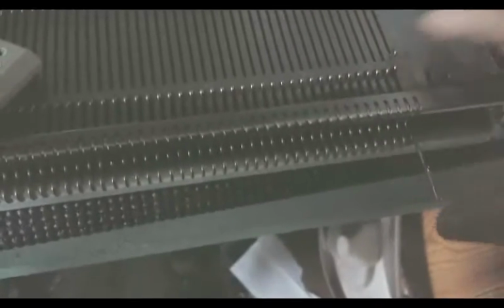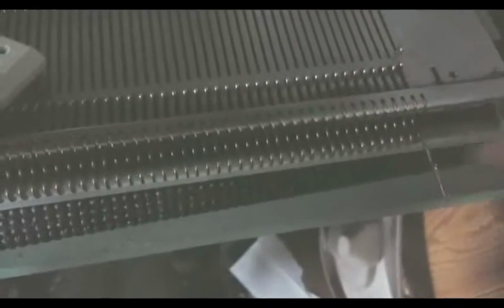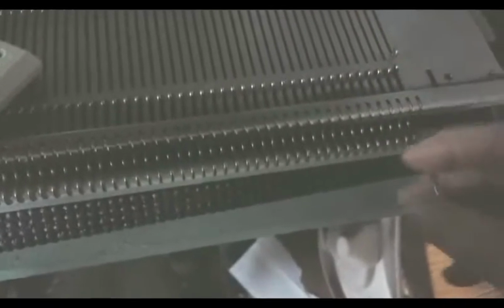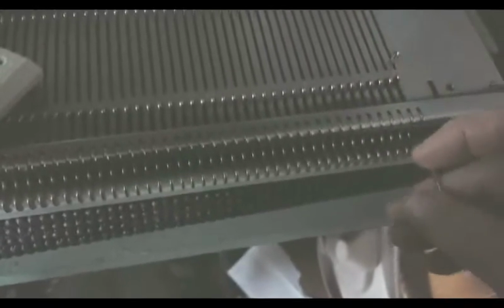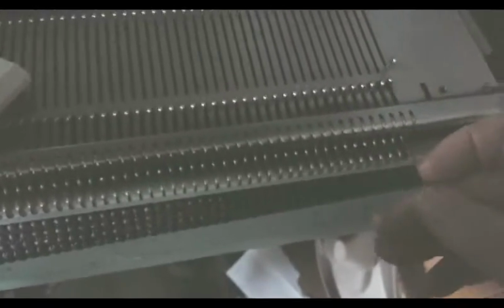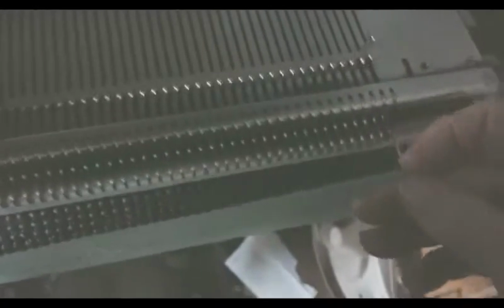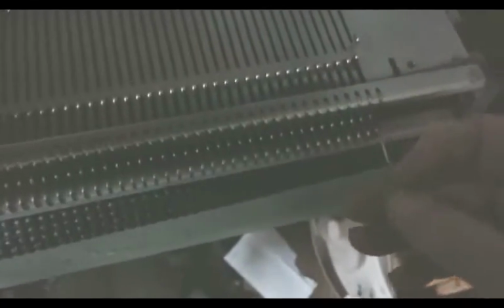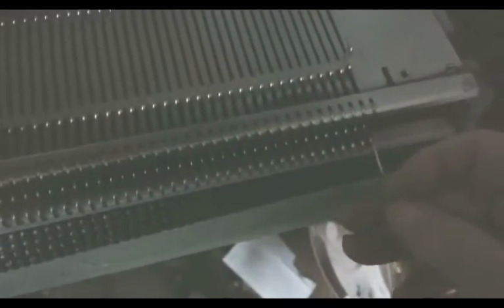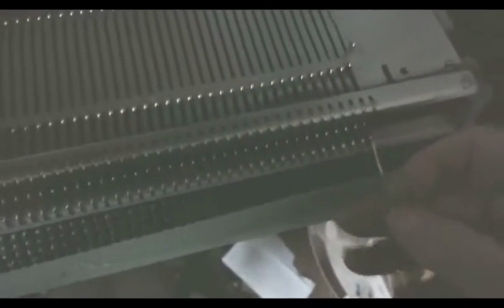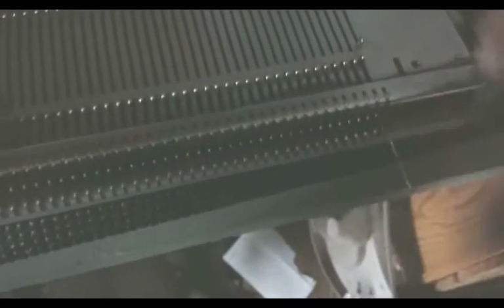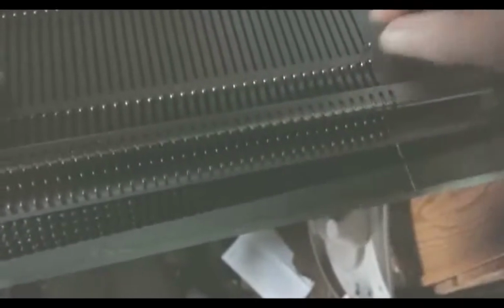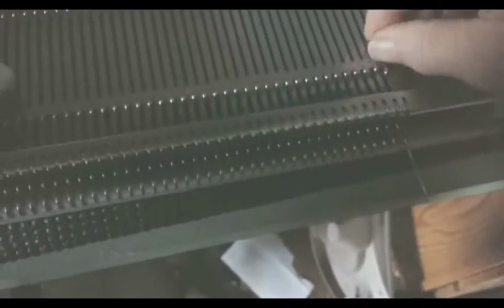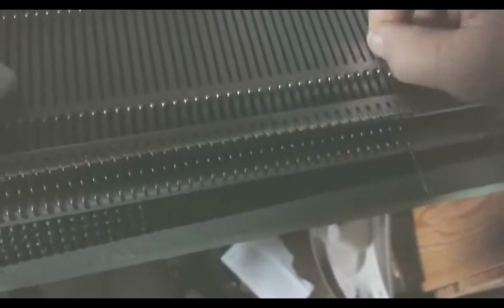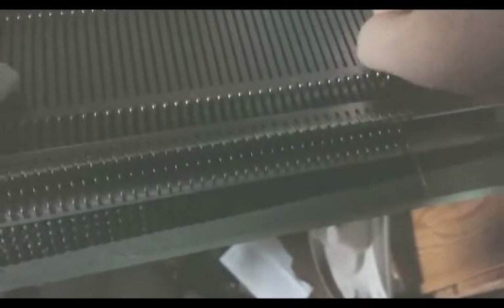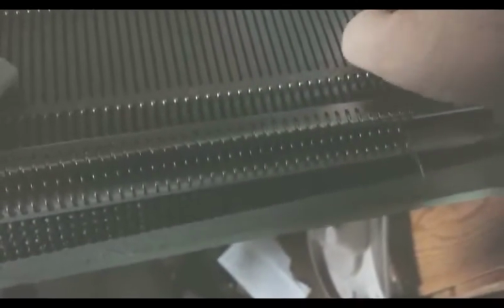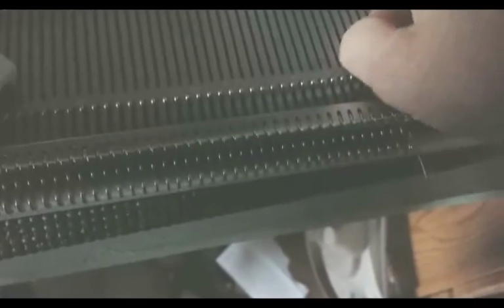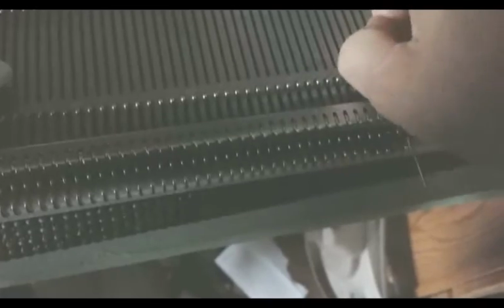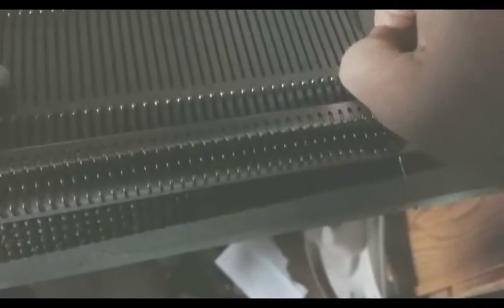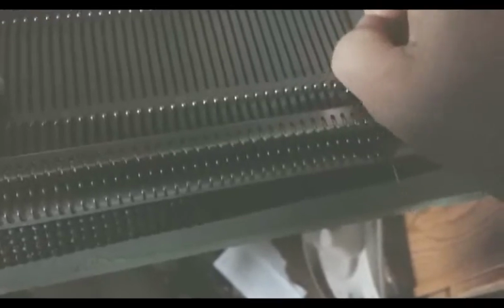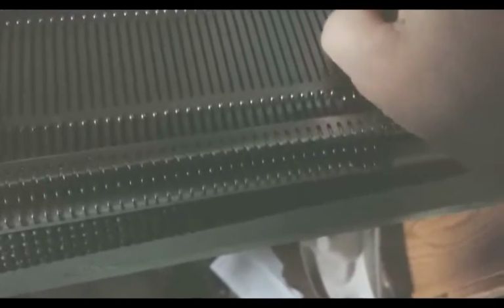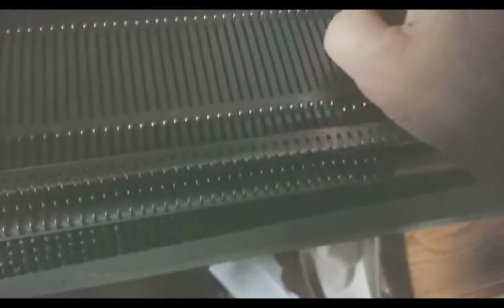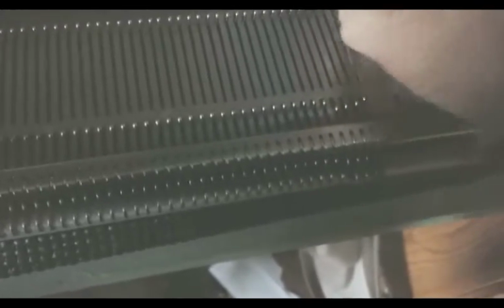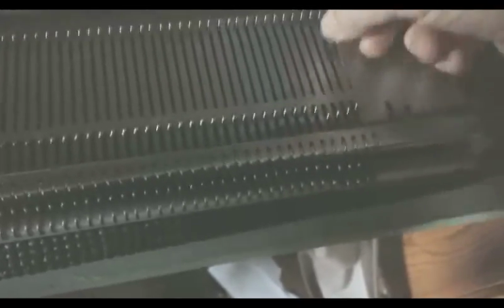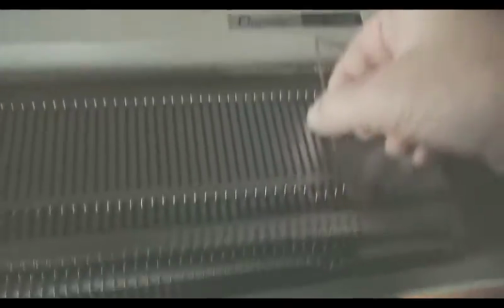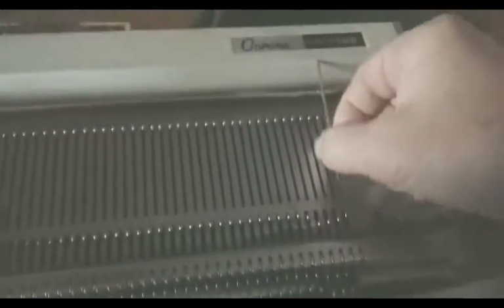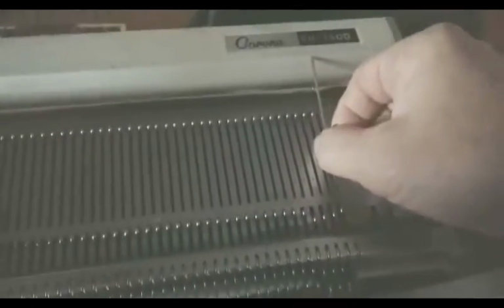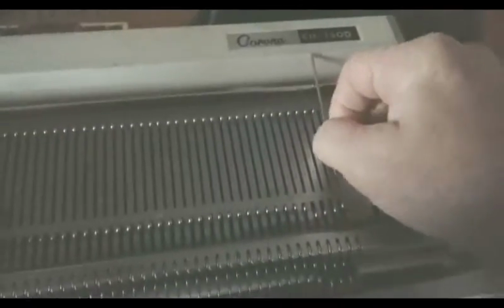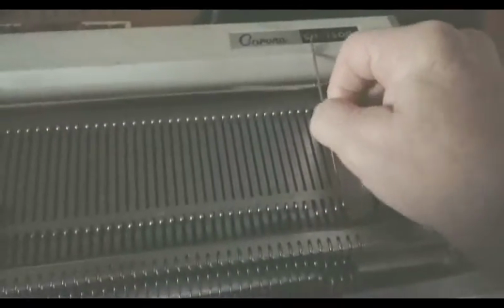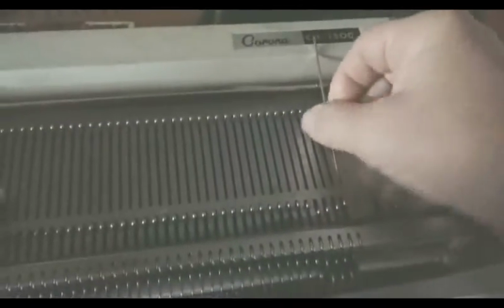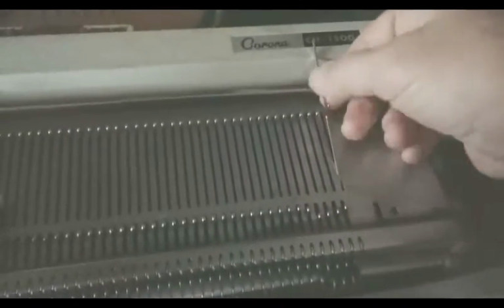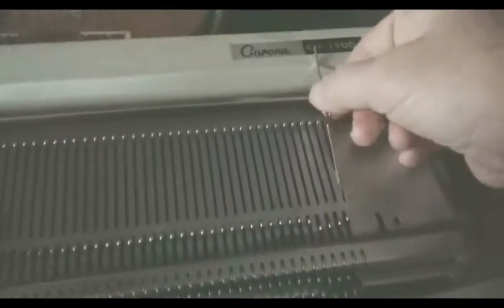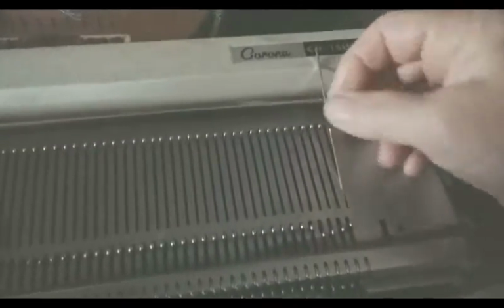As usual, flip the latches closed, then lift them out like that.